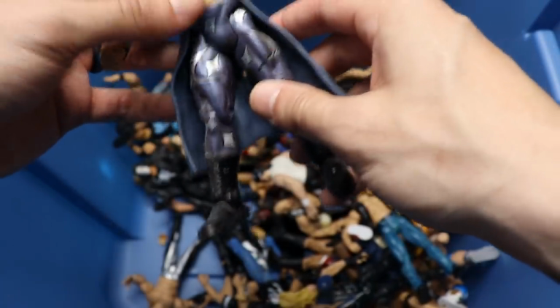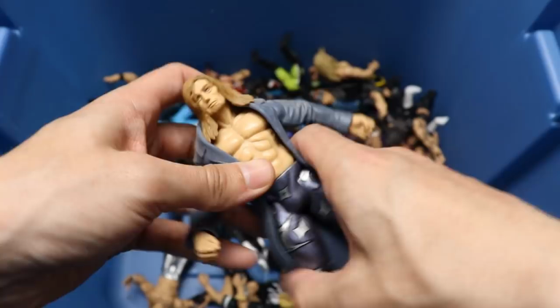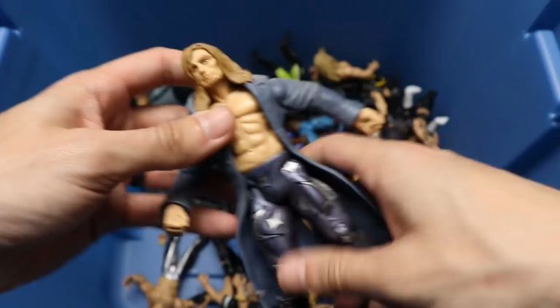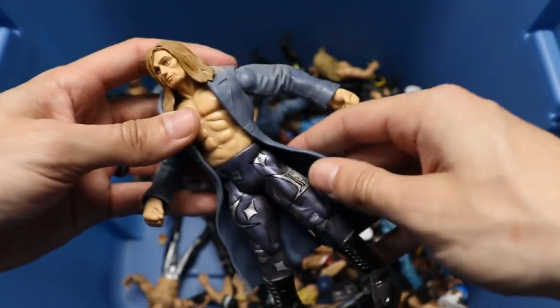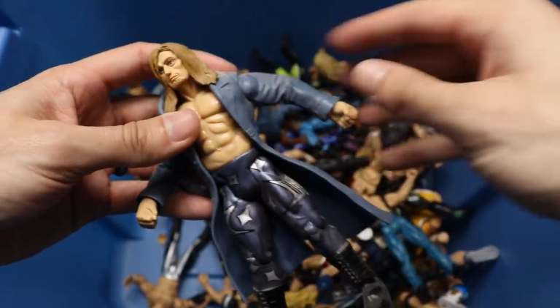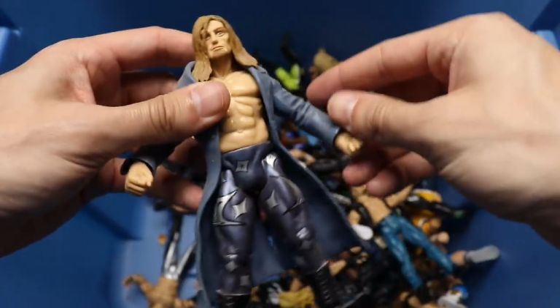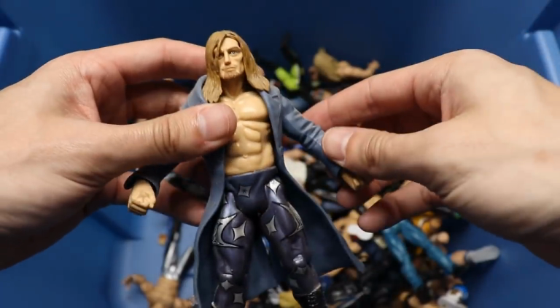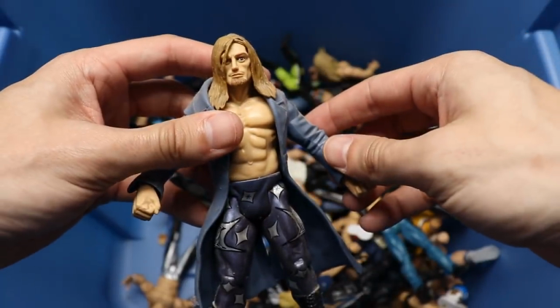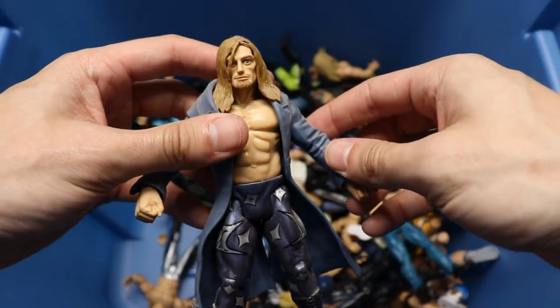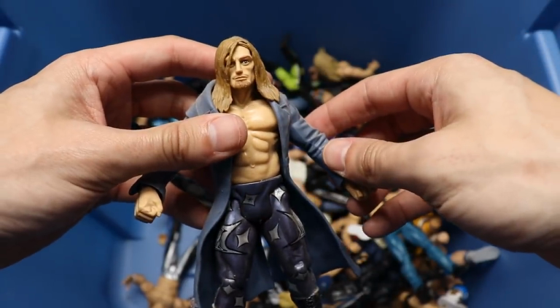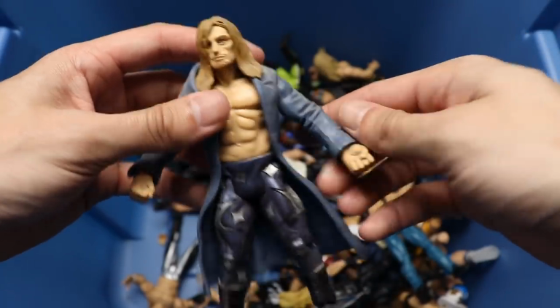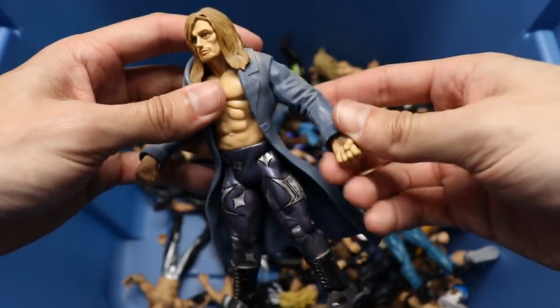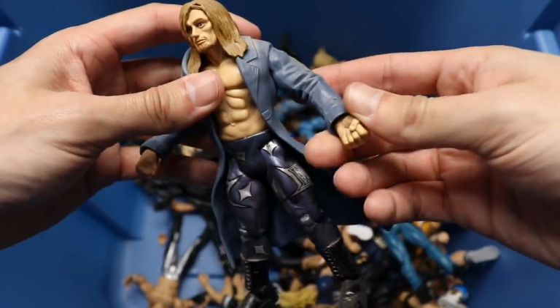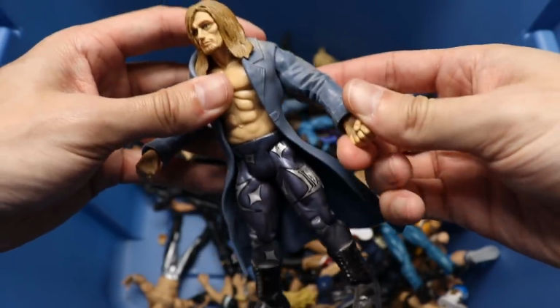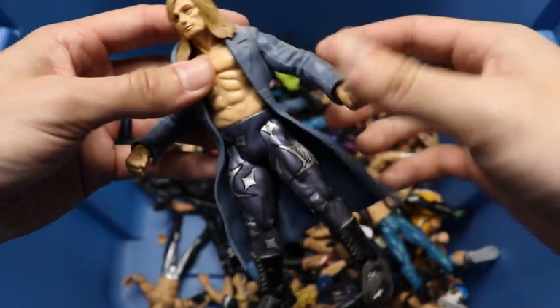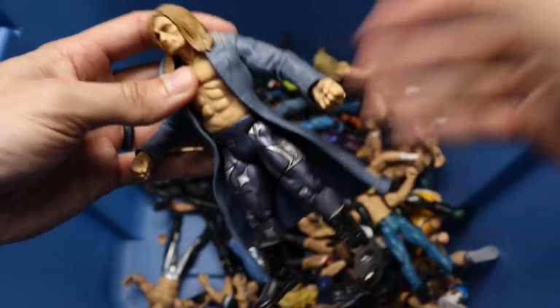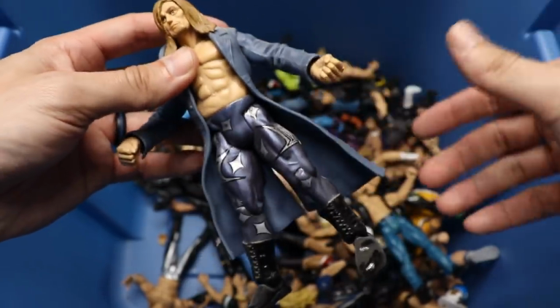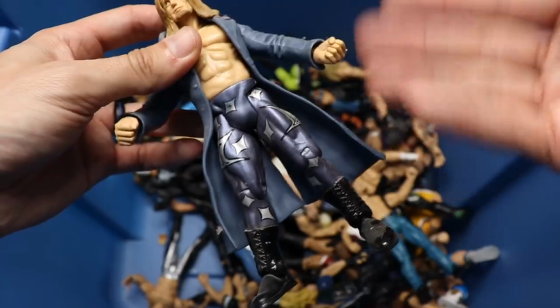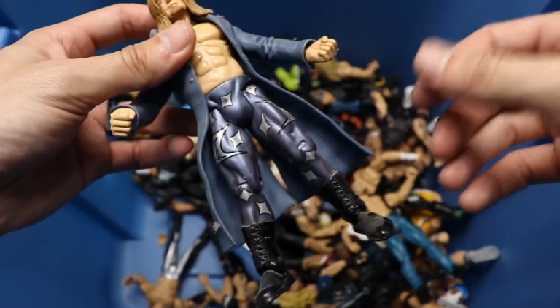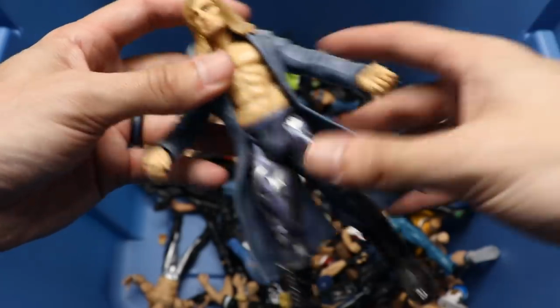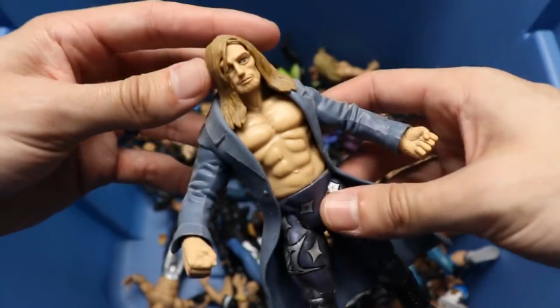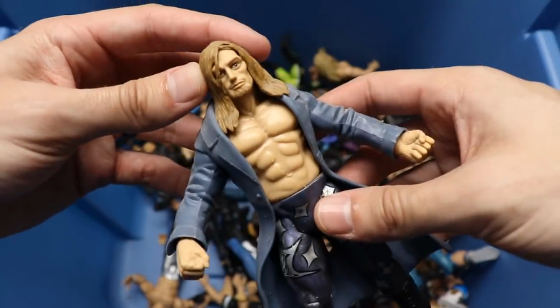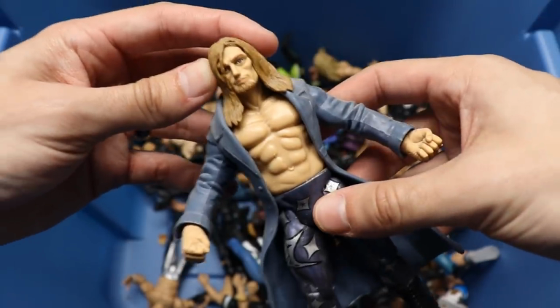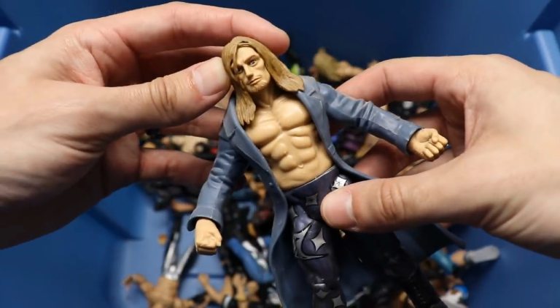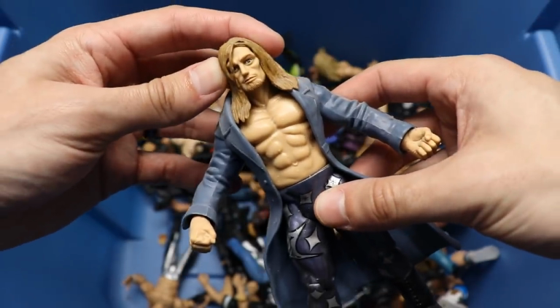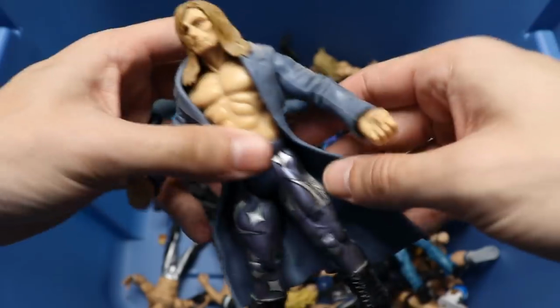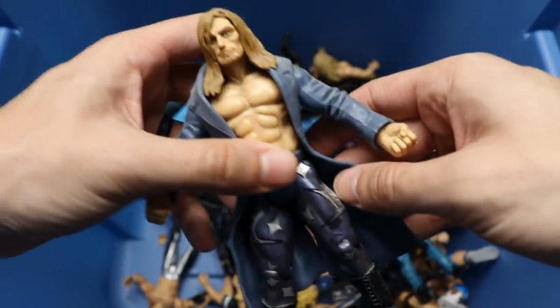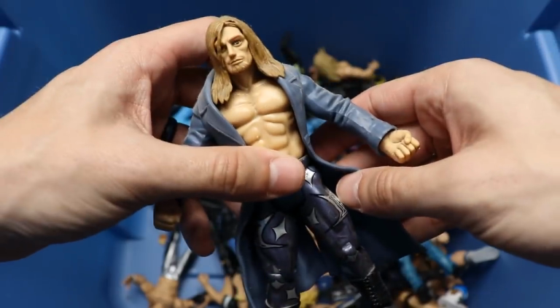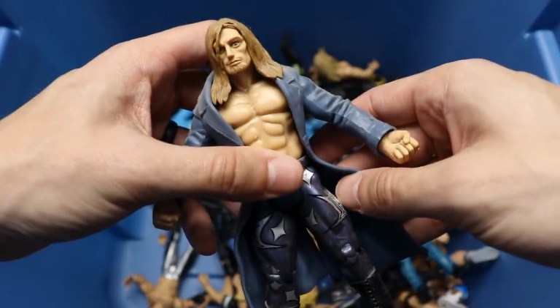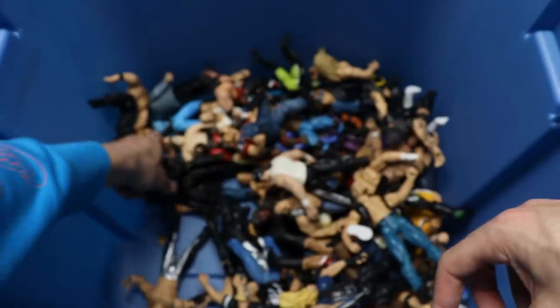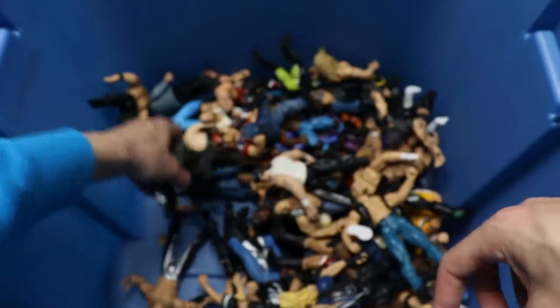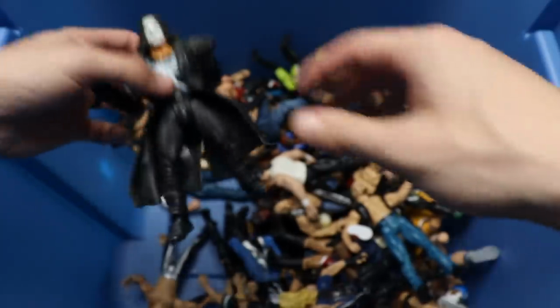We have a Jakks Edge figure with the trench coat on there - not a very great figure, but just look at that trench coat and tights in the face. Does that look like Edge? Oh my god.